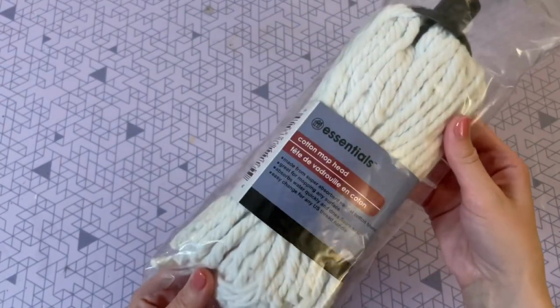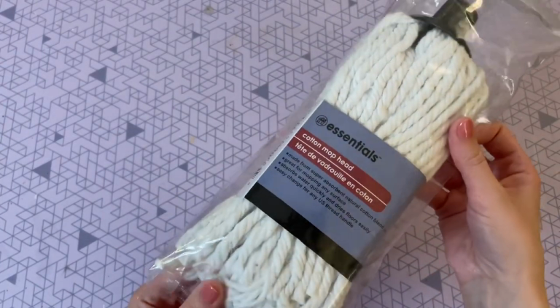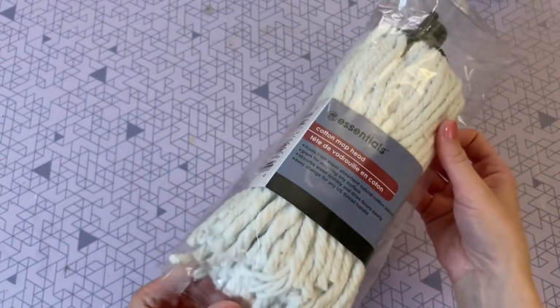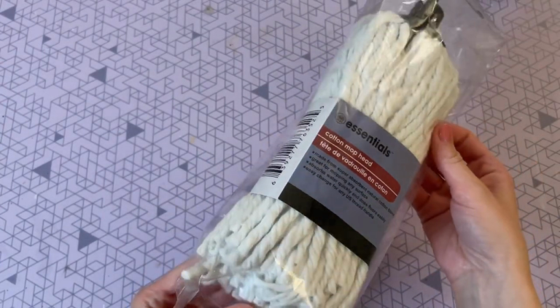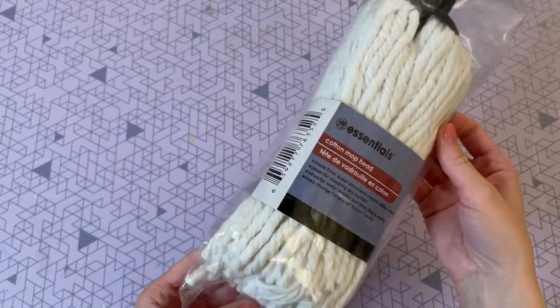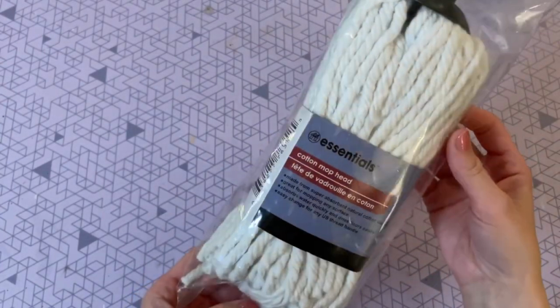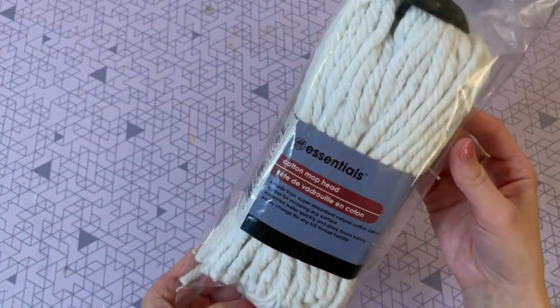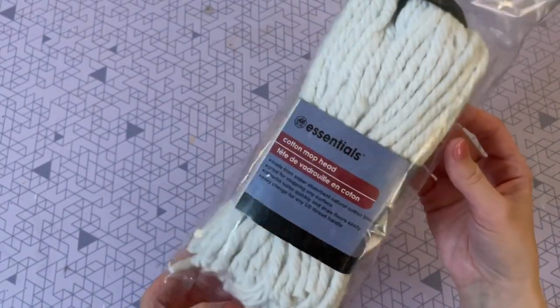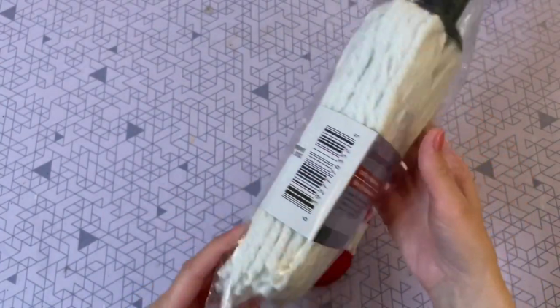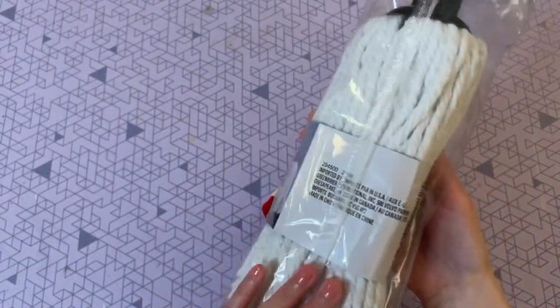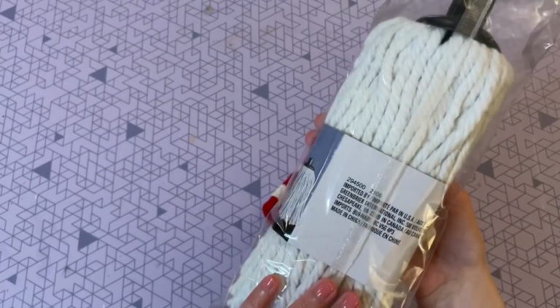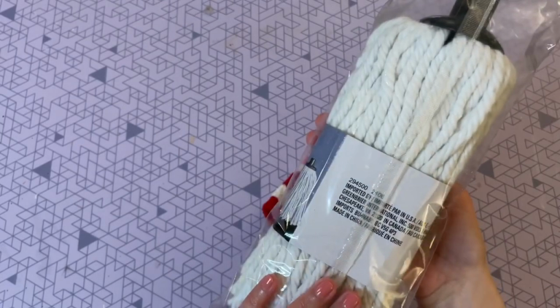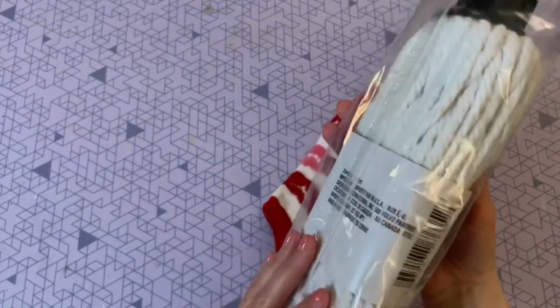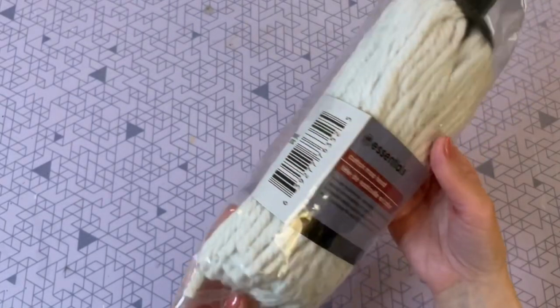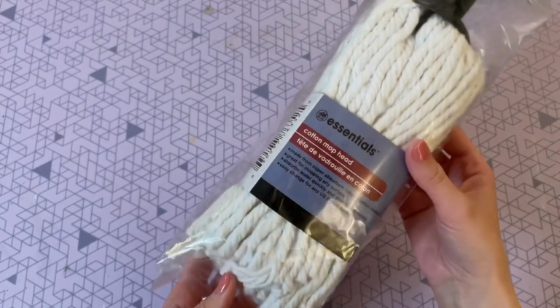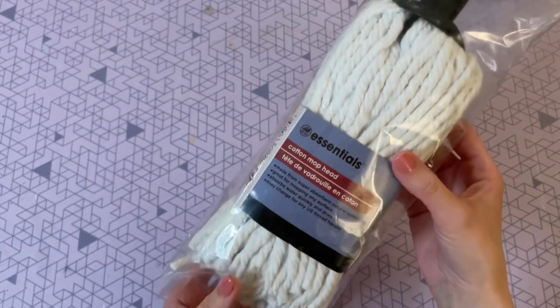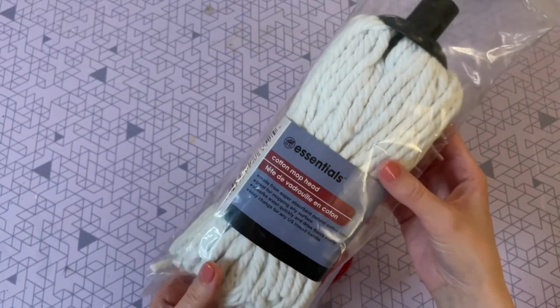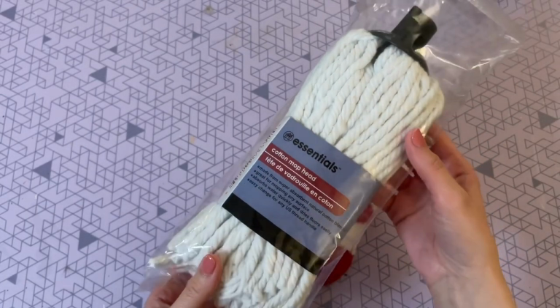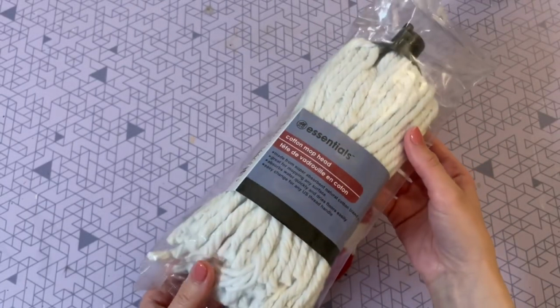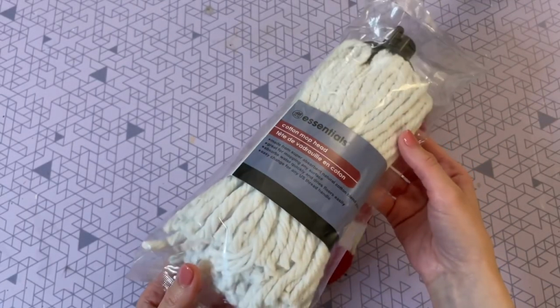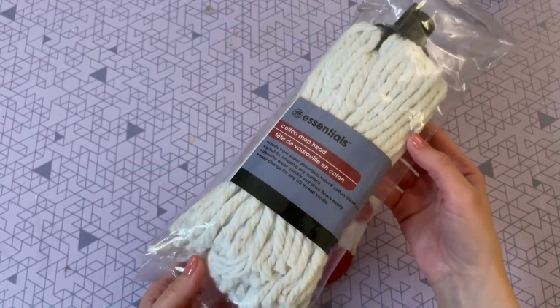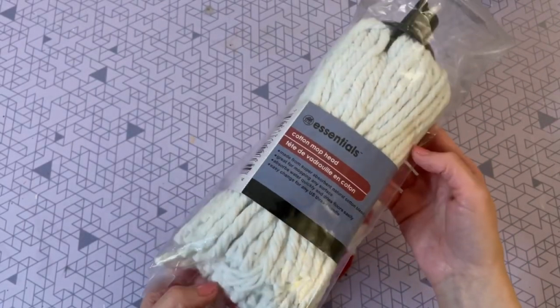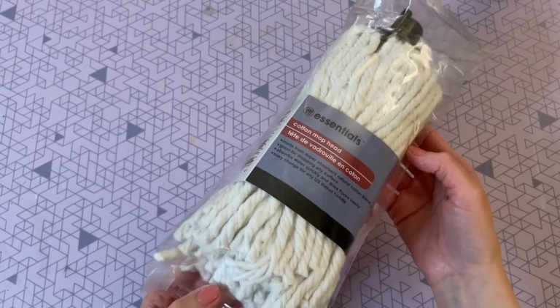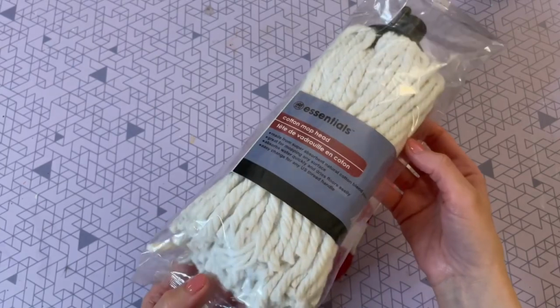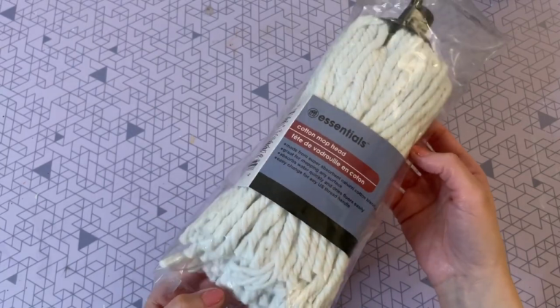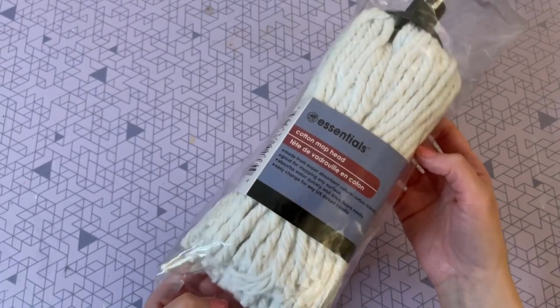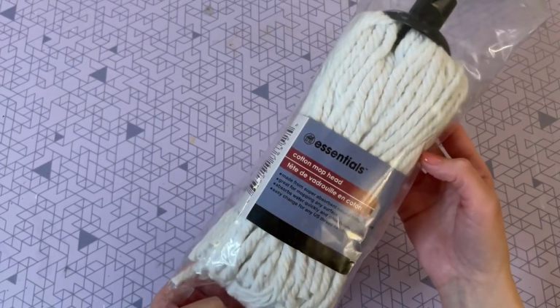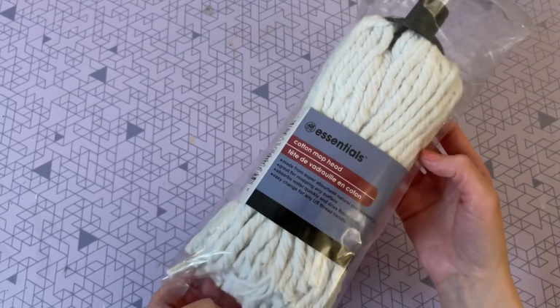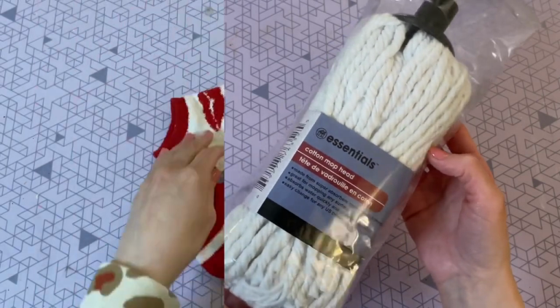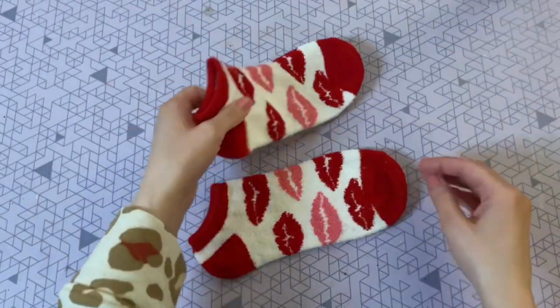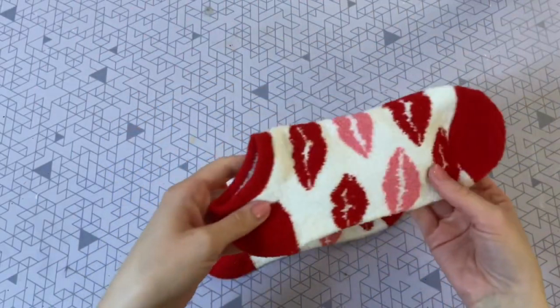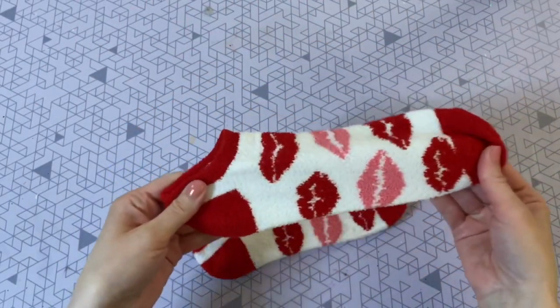You're also going to need something for the beard. I've never used this material before — it's a mop head that I found at Dollar Tree. They had a couple of different ones to choose from, but I really like the color of this one and I was really excited to try it out.